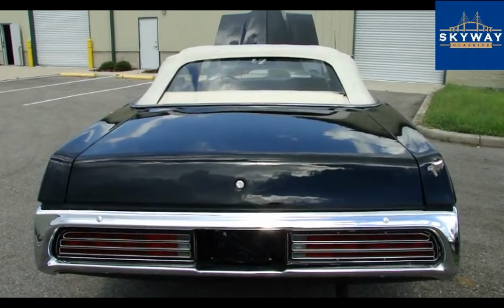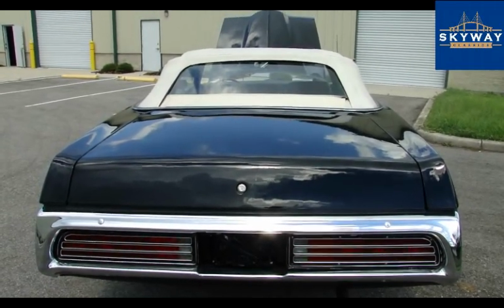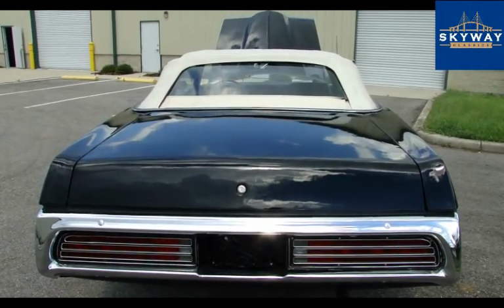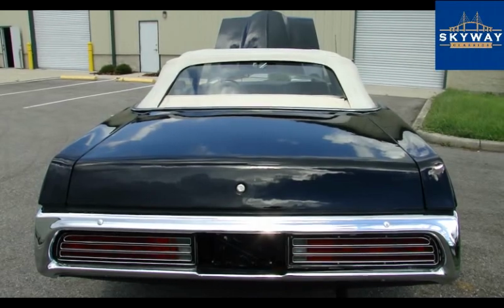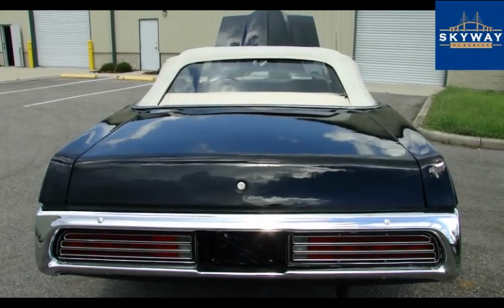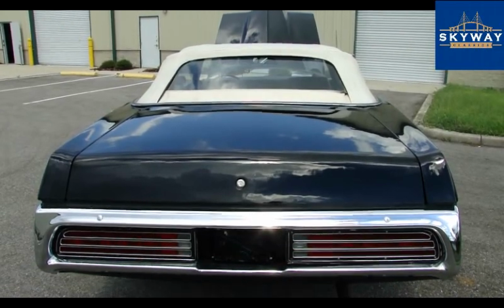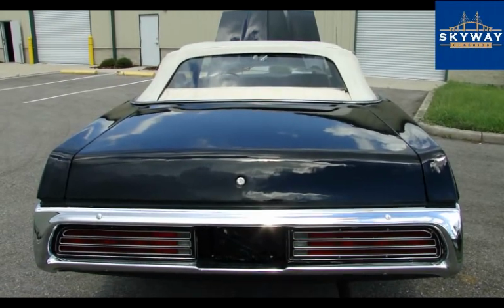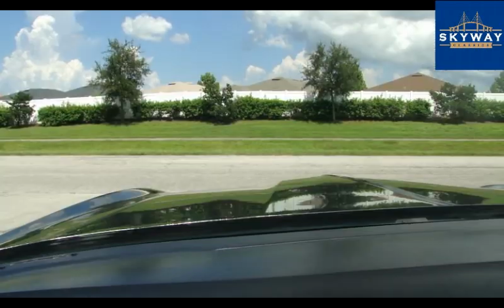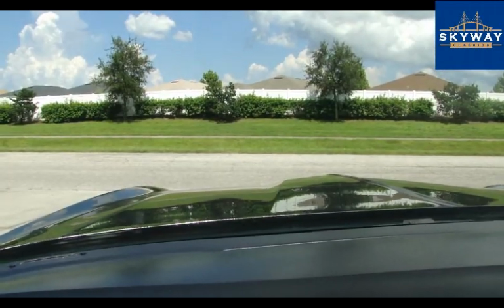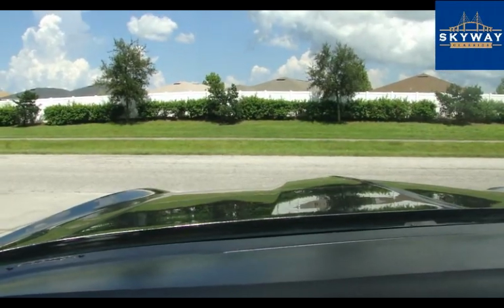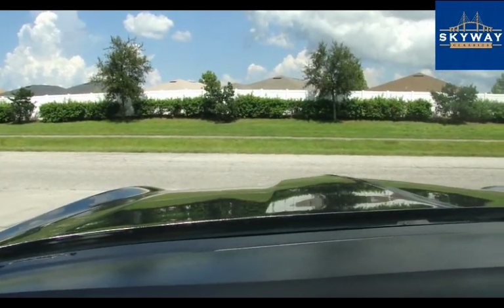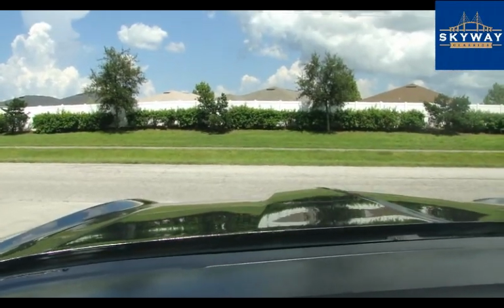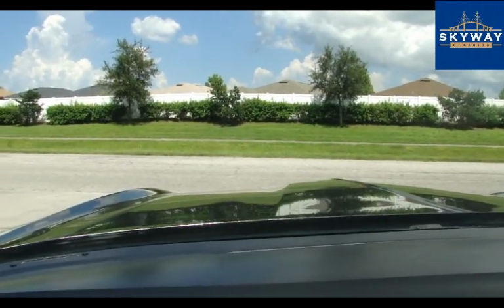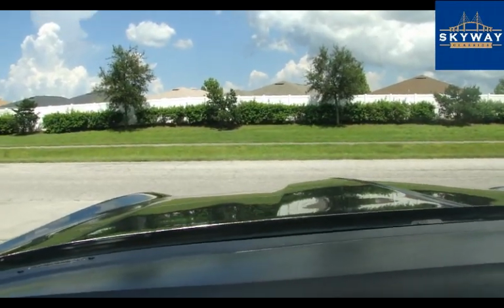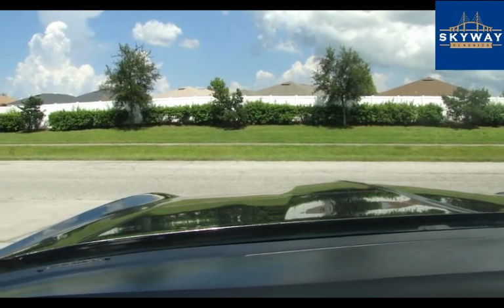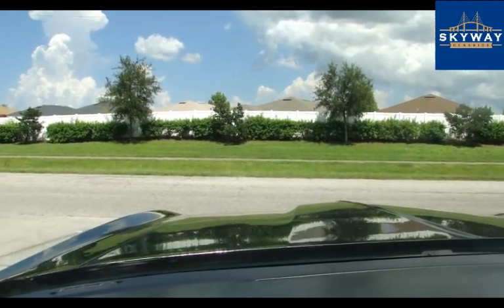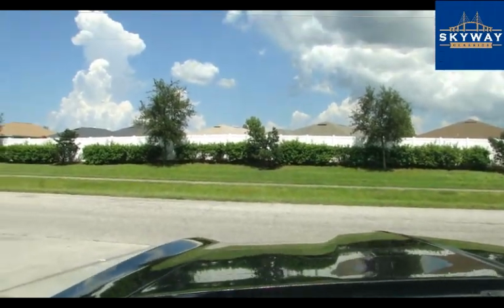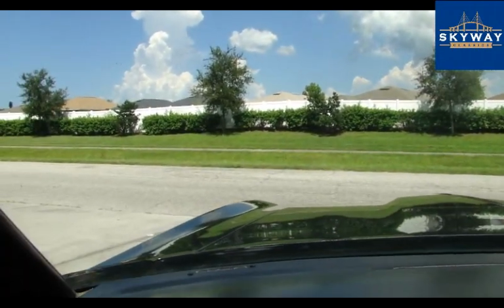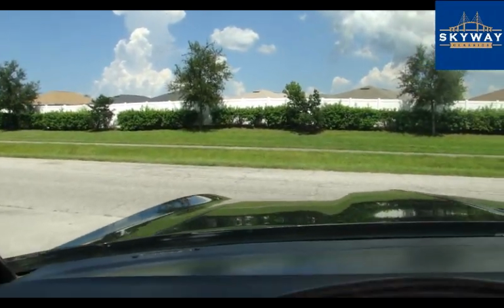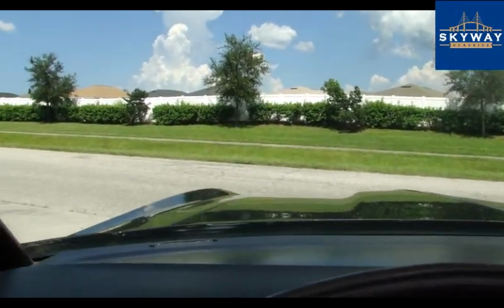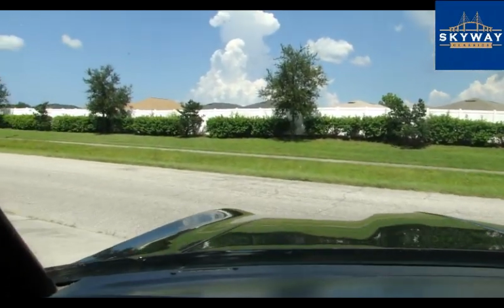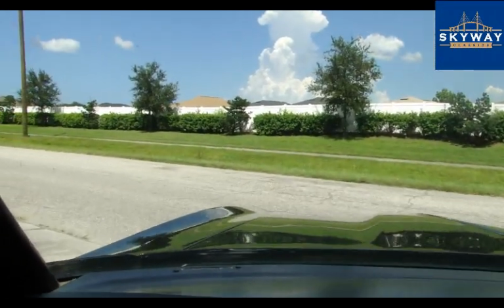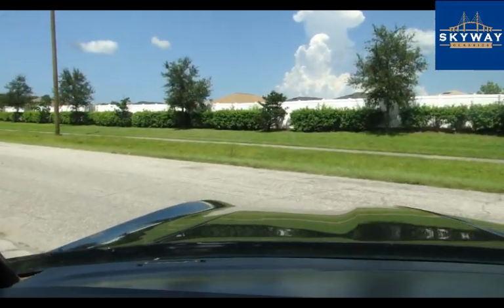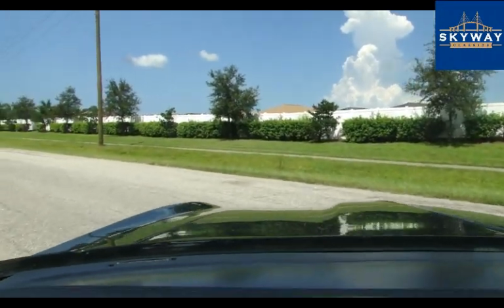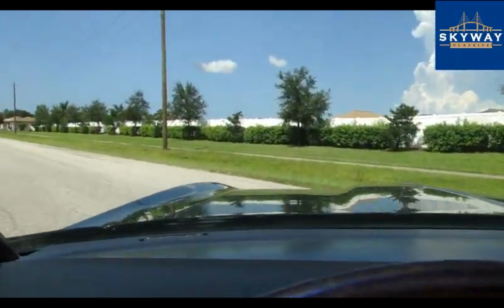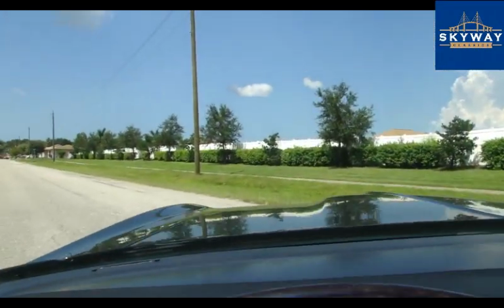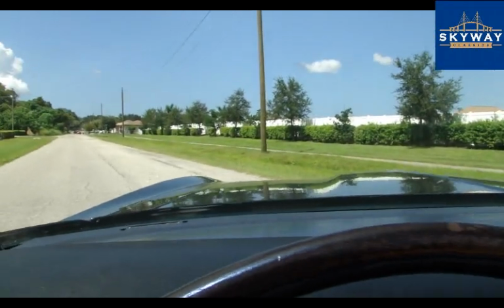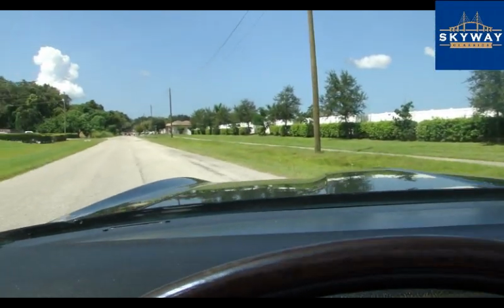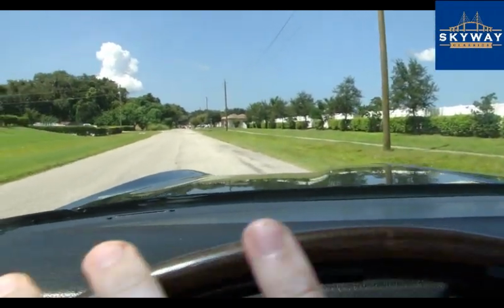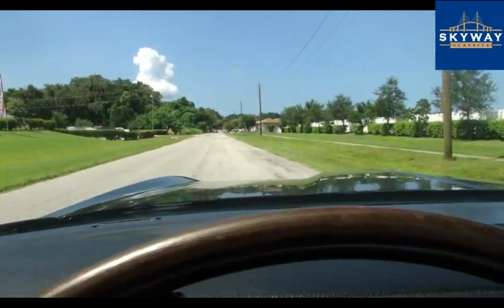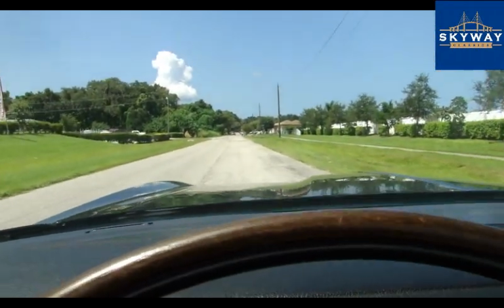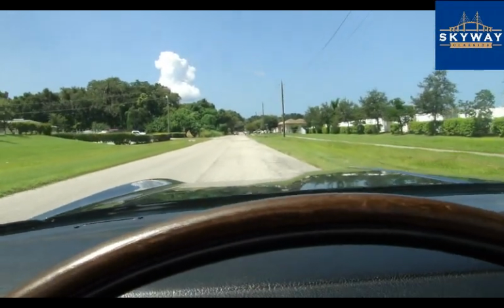Stay tuned, we're going to take it for a drive and get it up in the air for you. We are in the 72 Cougar, going to take this car down the road. I've got the AC blowing right now — the AC does work, it is blowing cold.